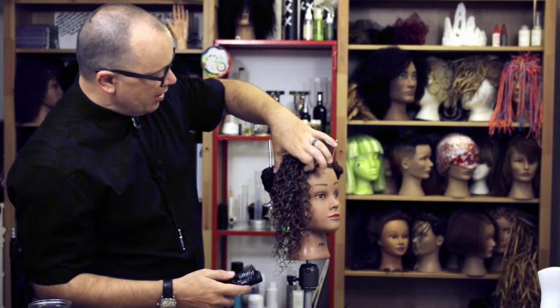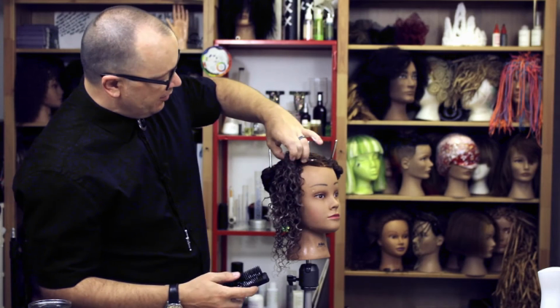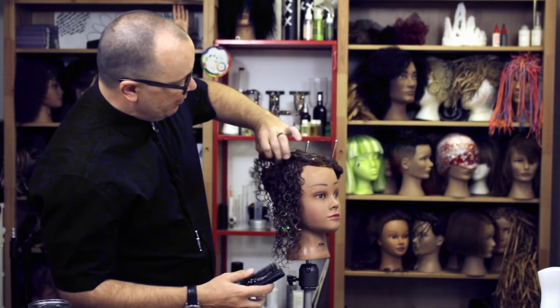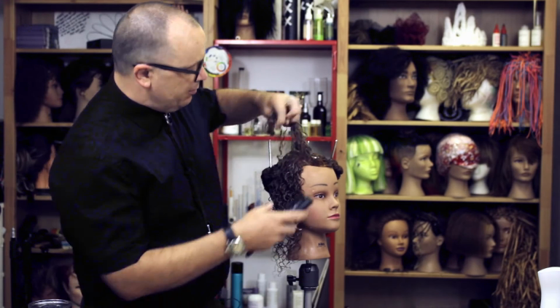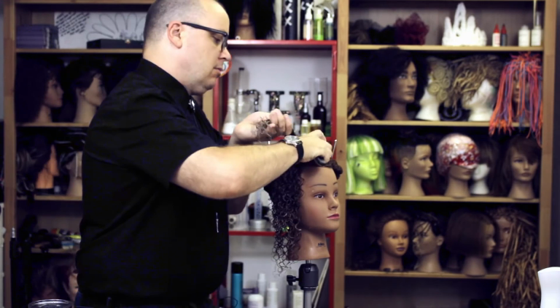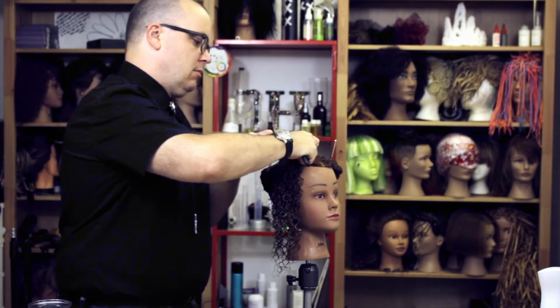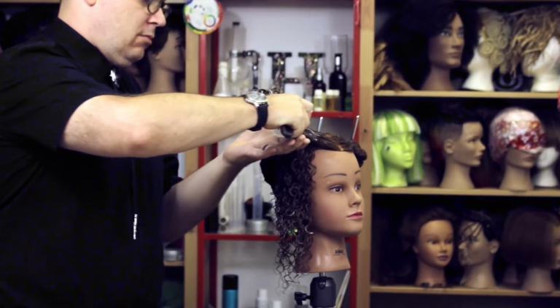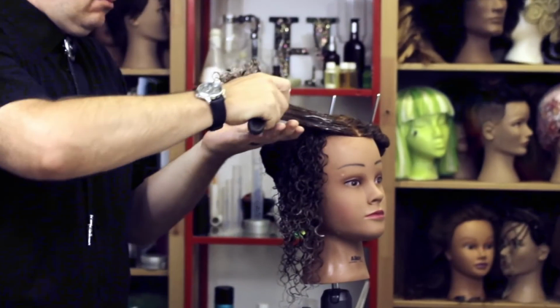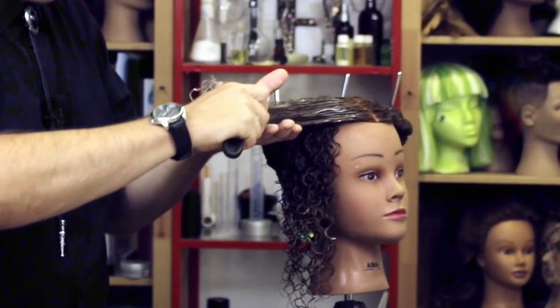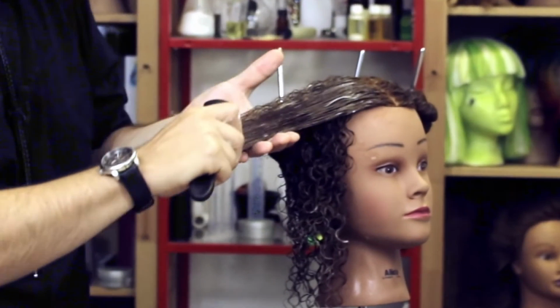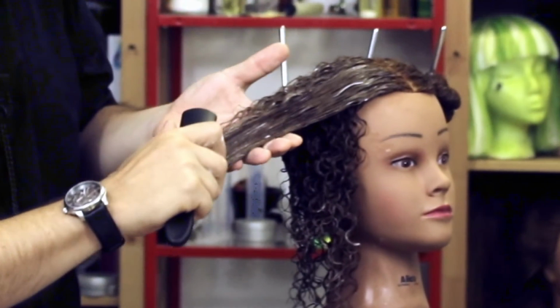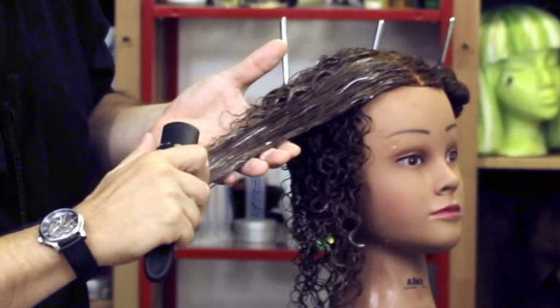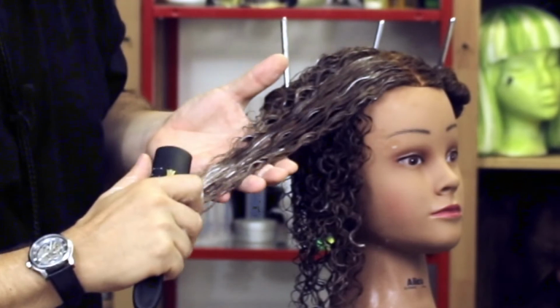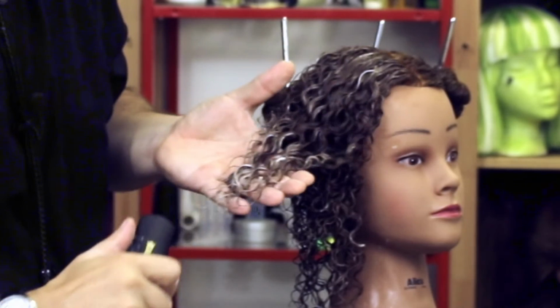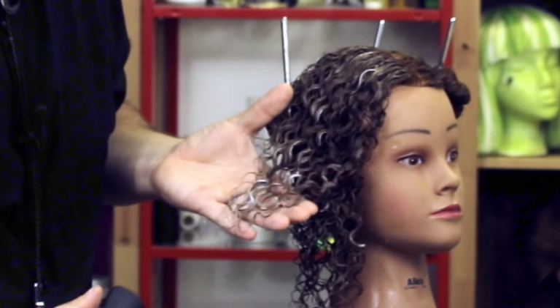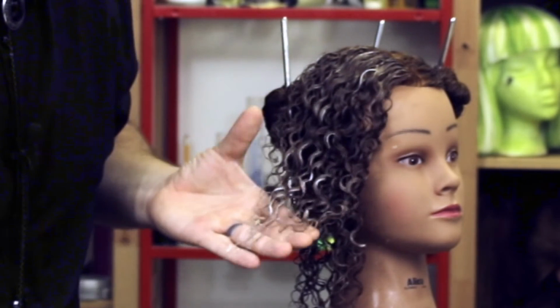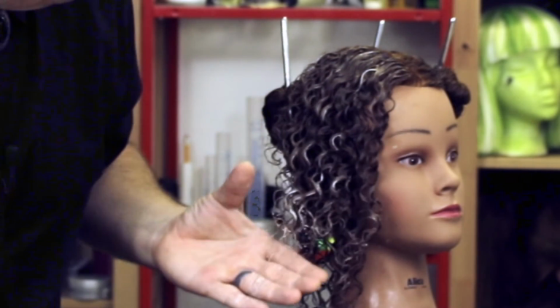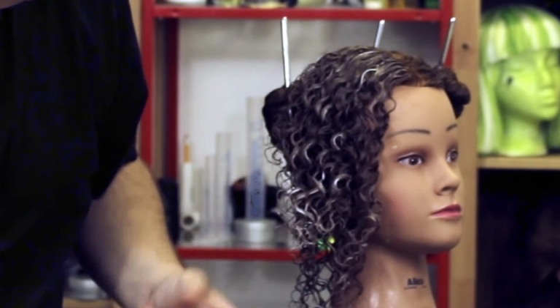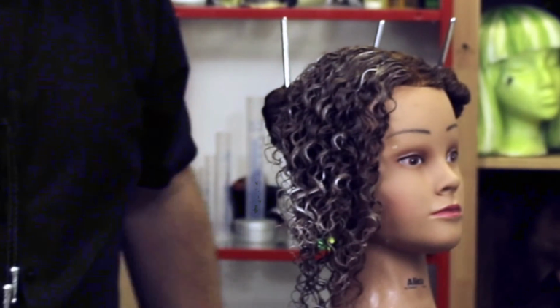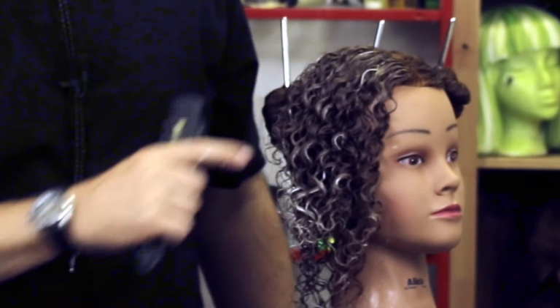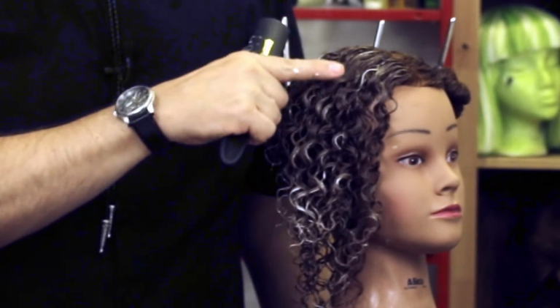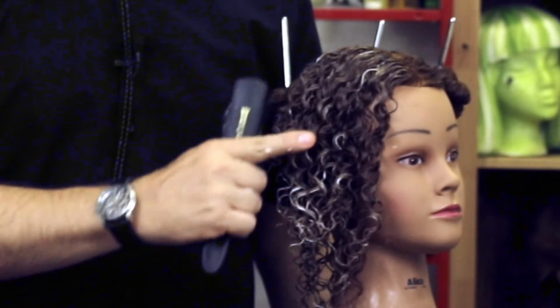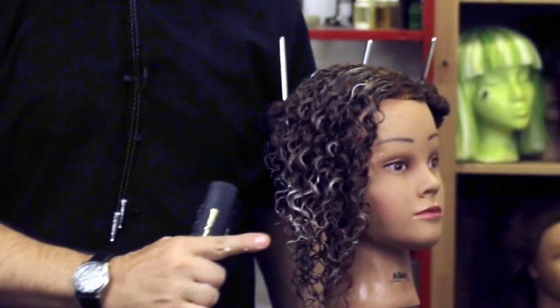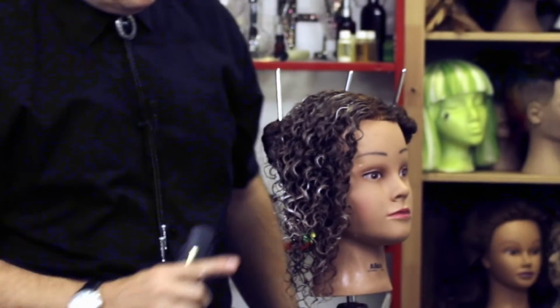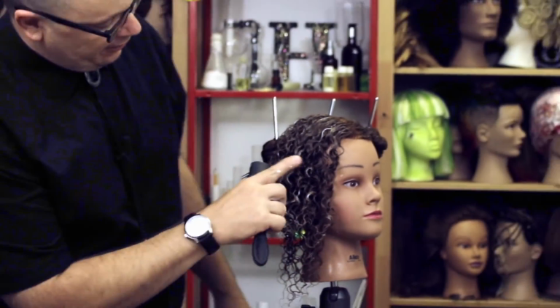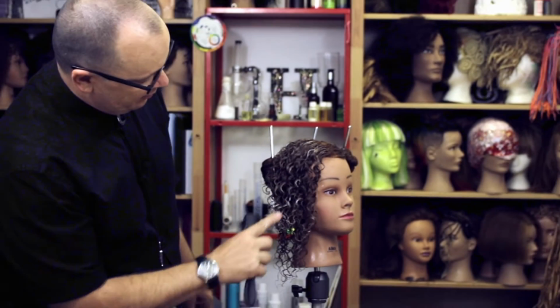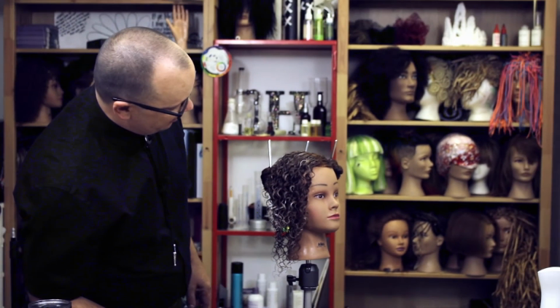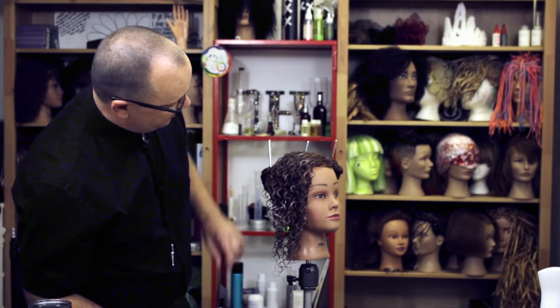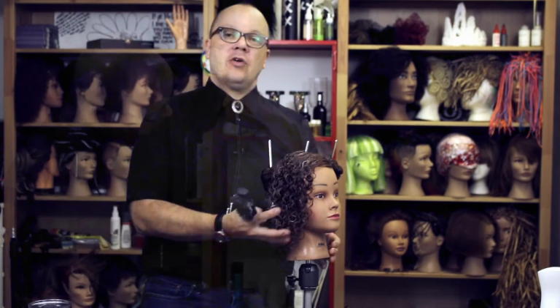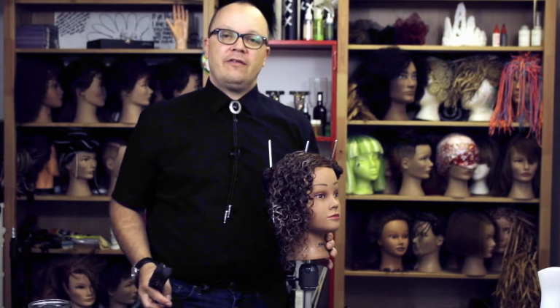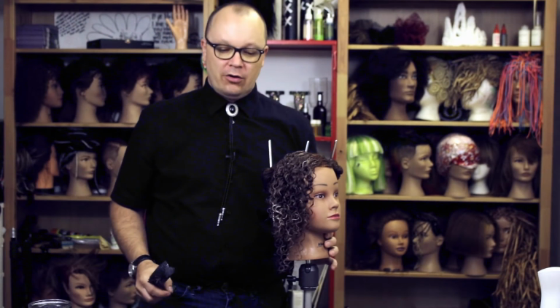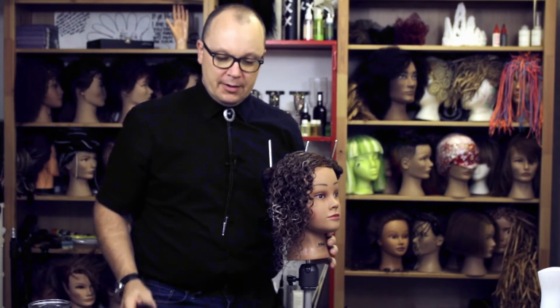Let's try it with the 7-row. I like the way that the 7-row really ribbons those curls out even better. So we can define curl with it.